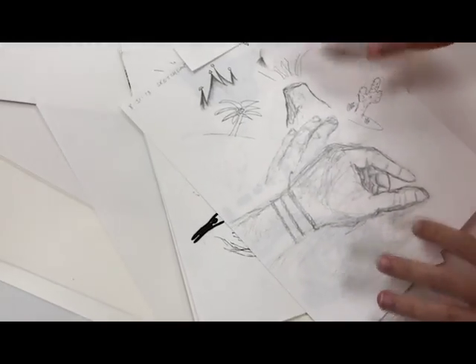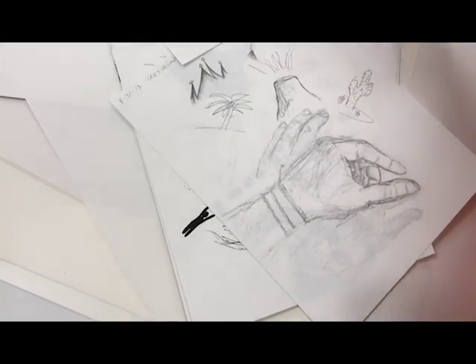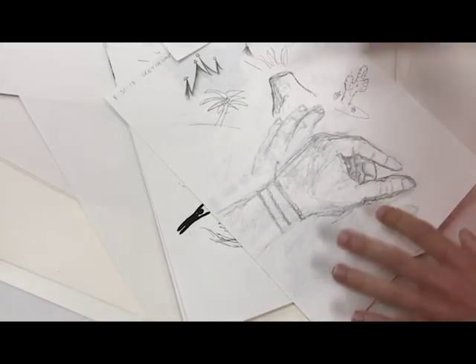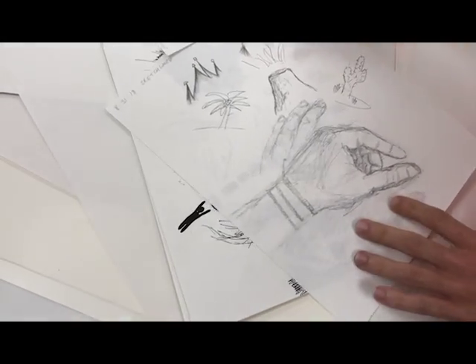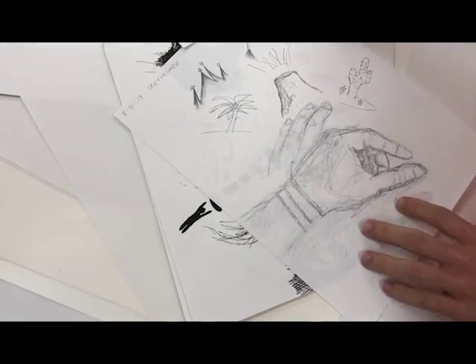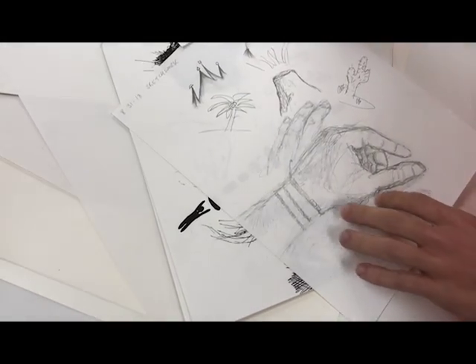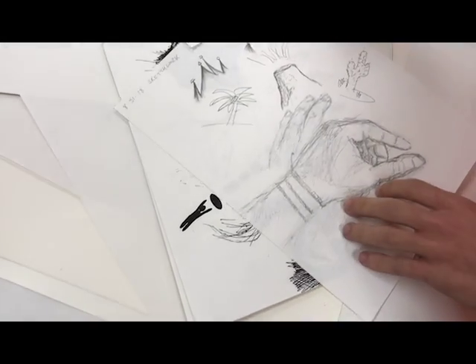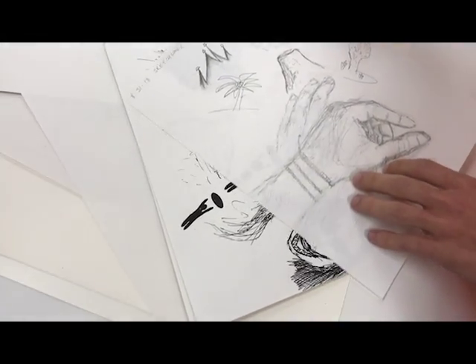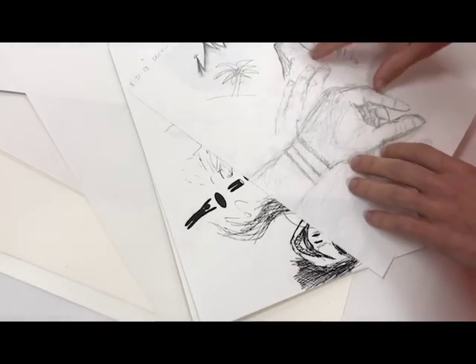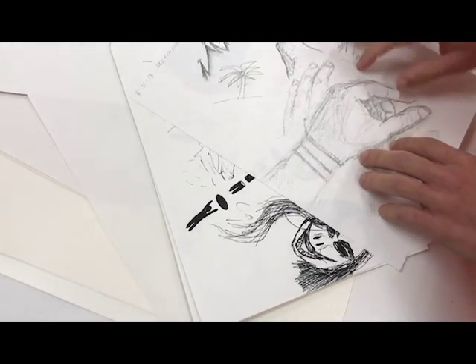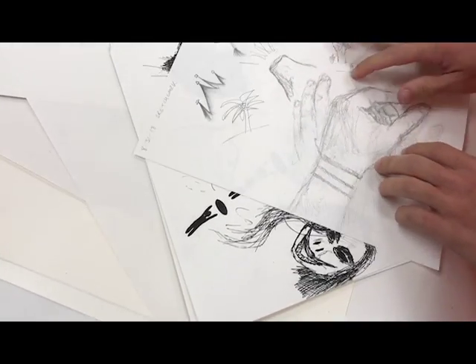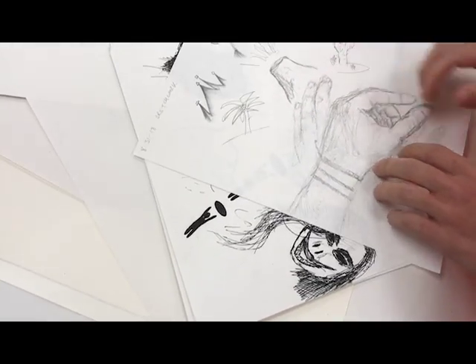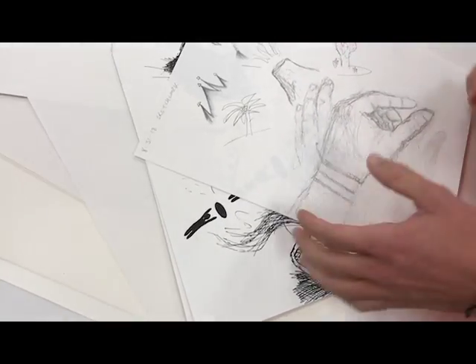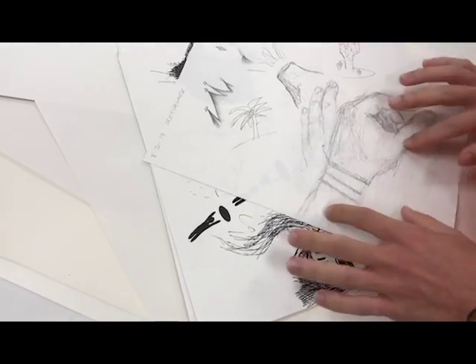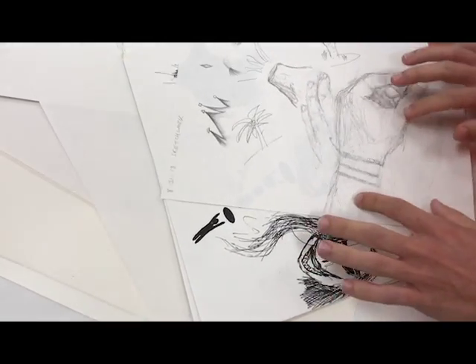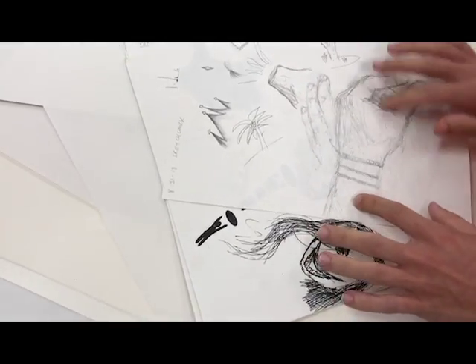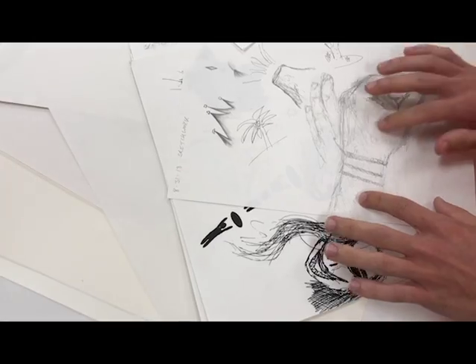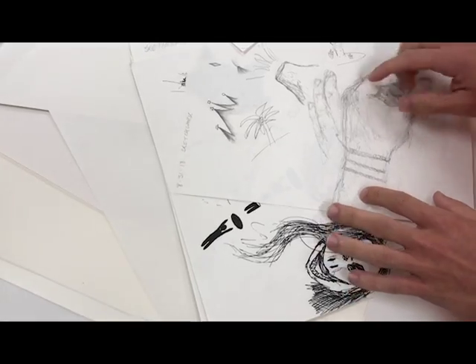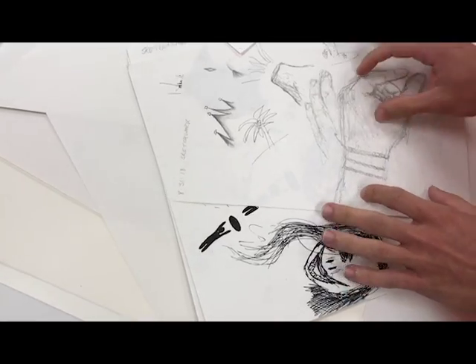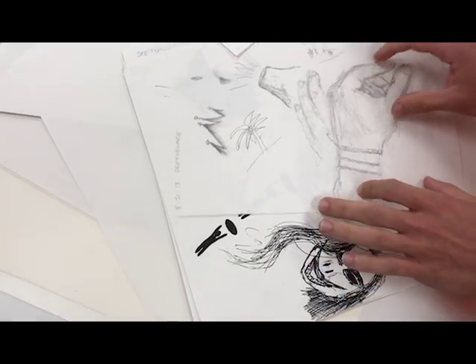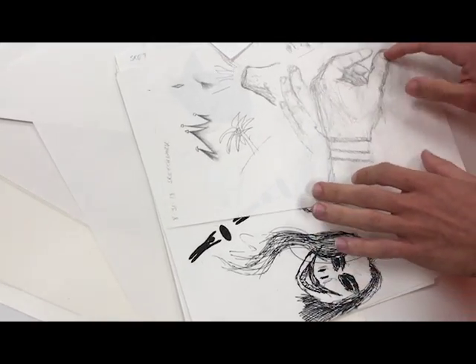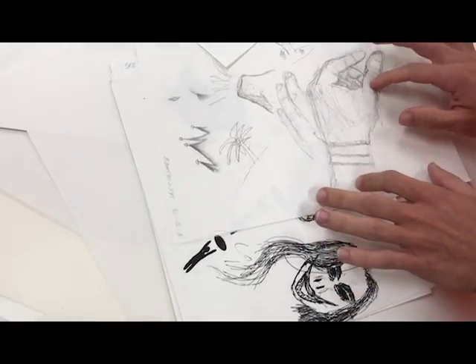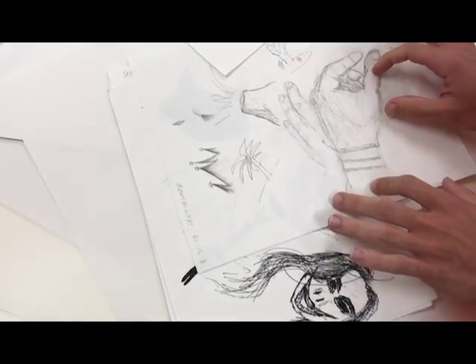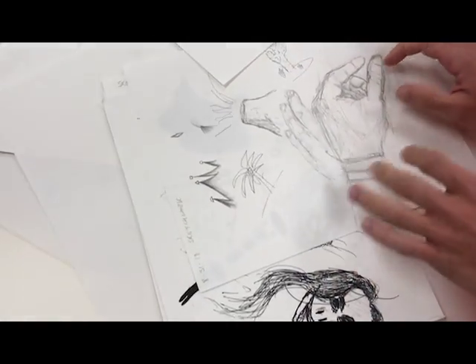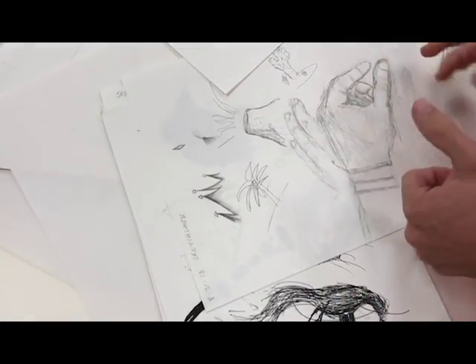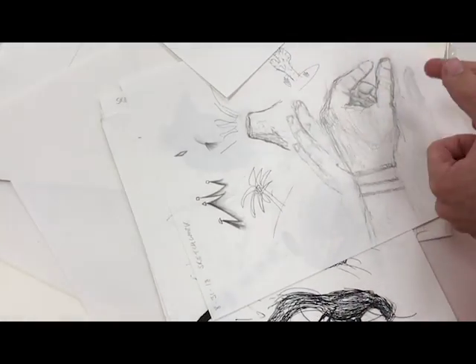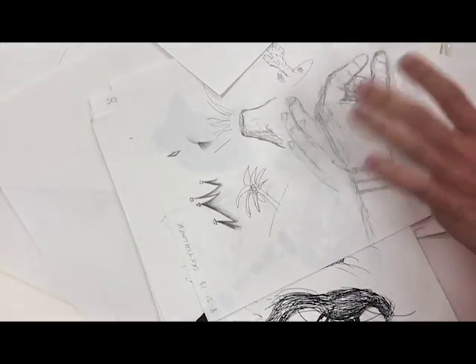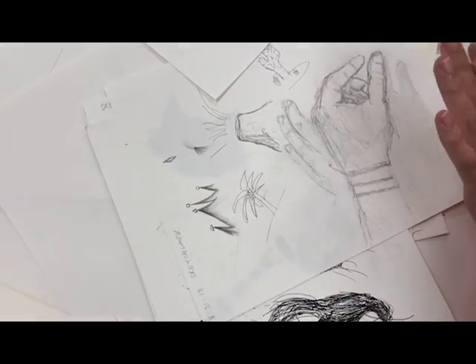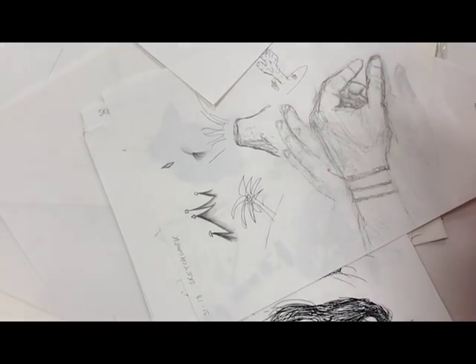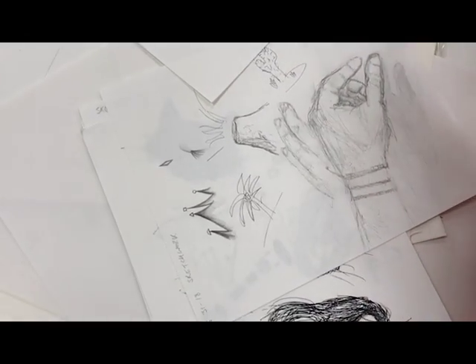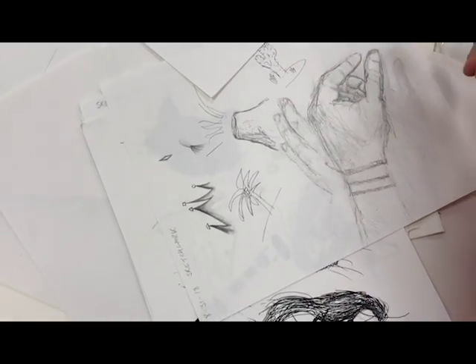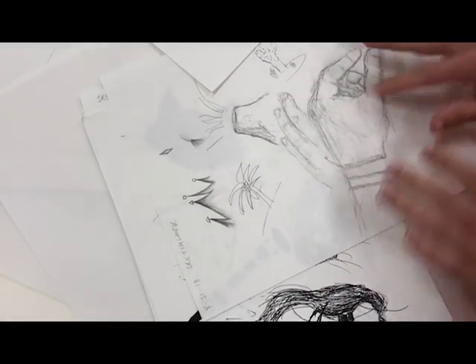My hand right here — just practice, really, just getting shading in the shapes of the thumb, fingers, the fingernails.